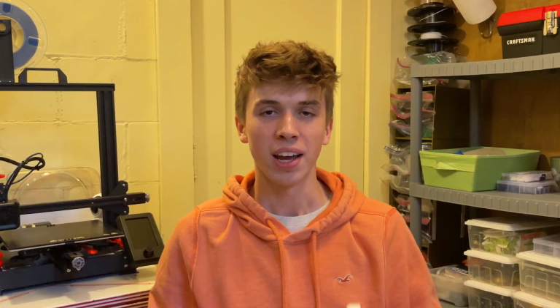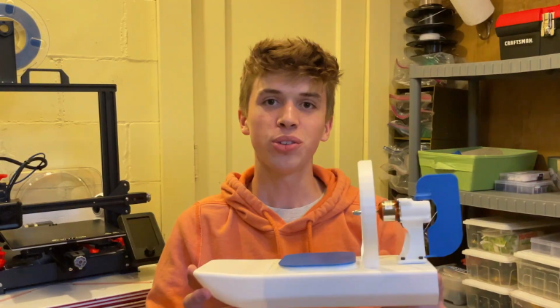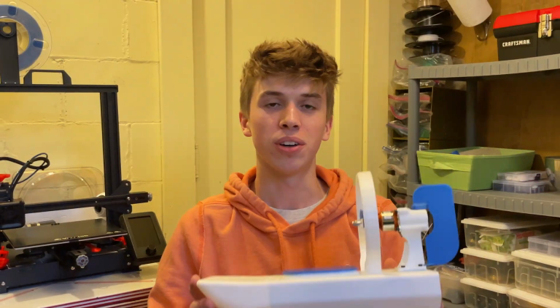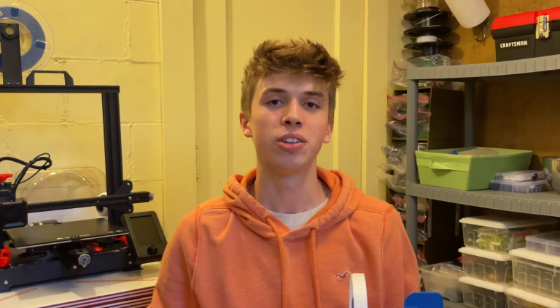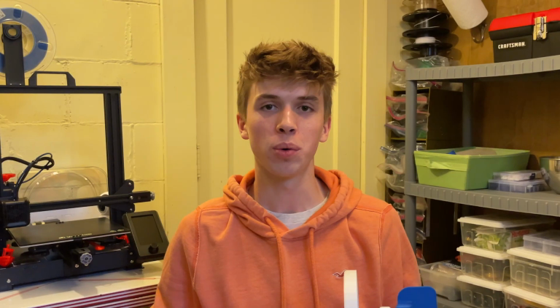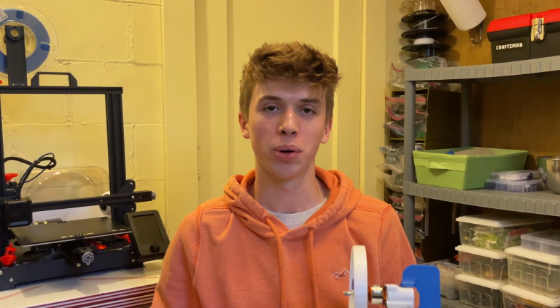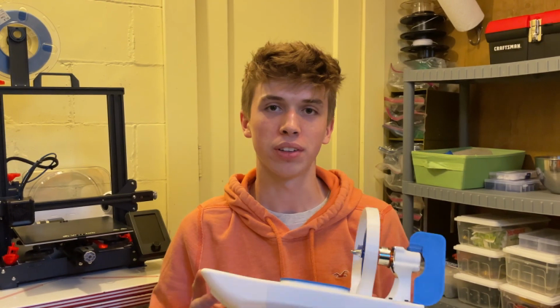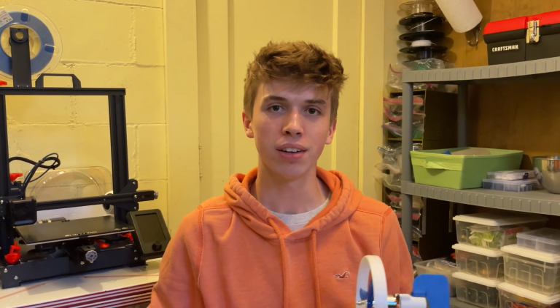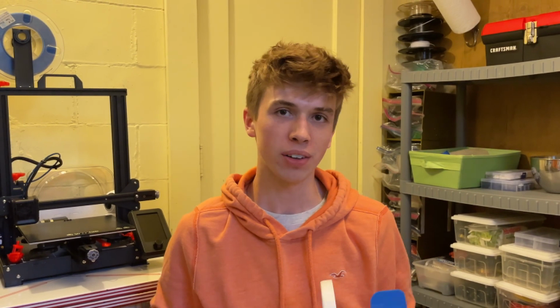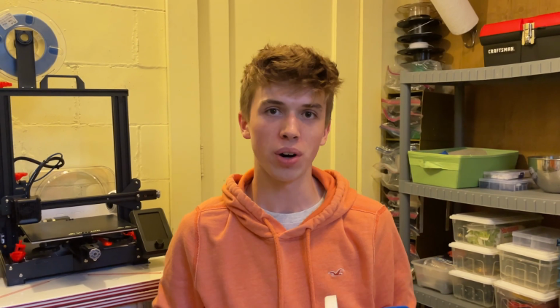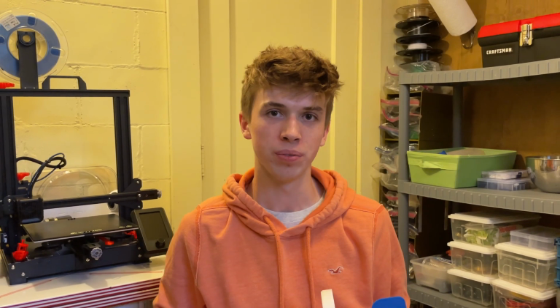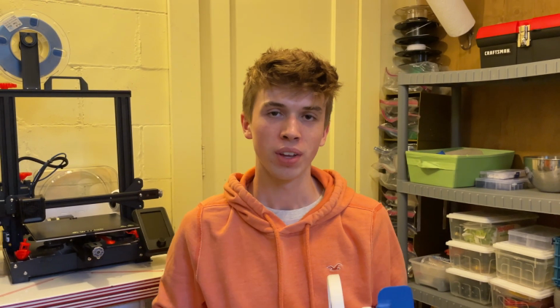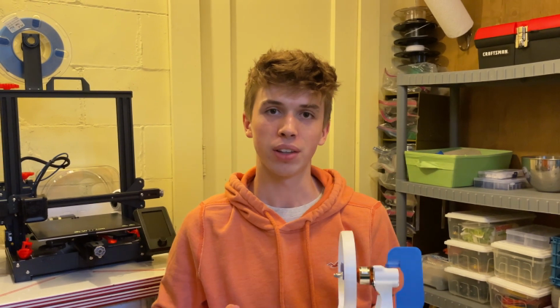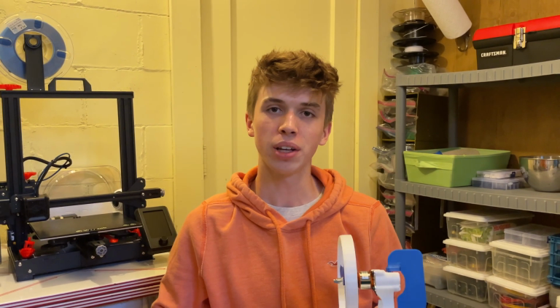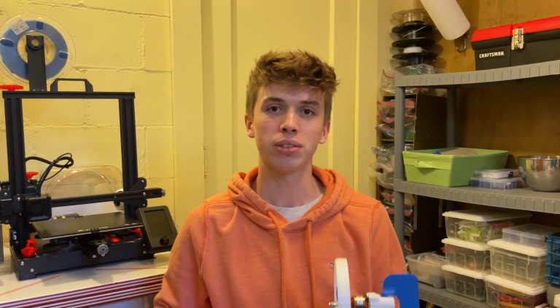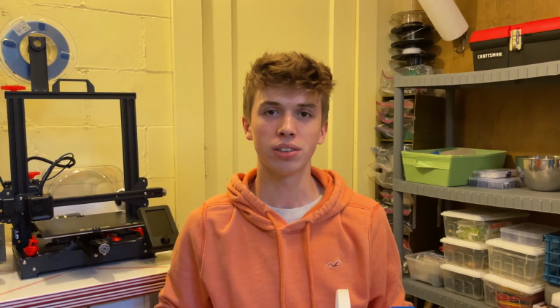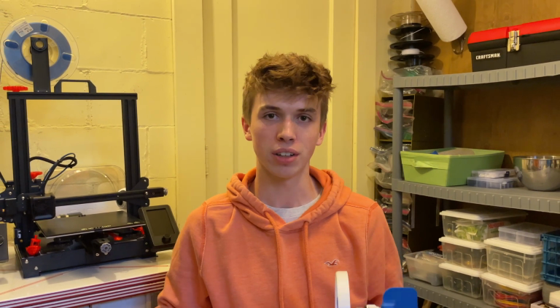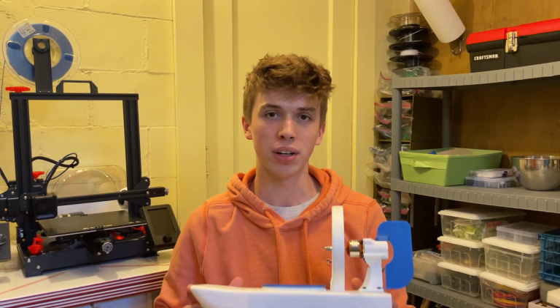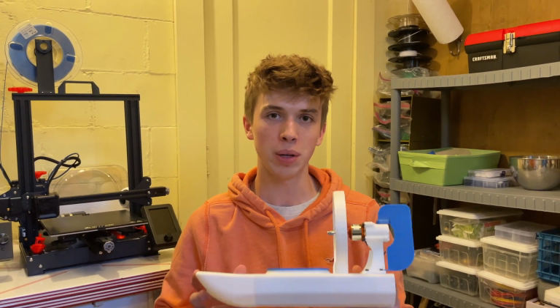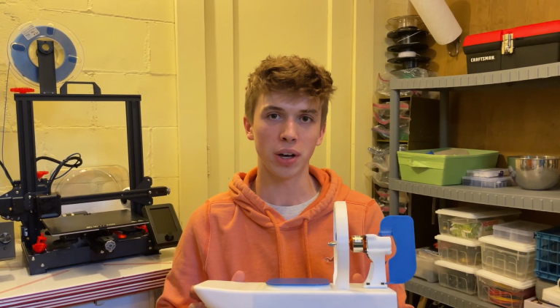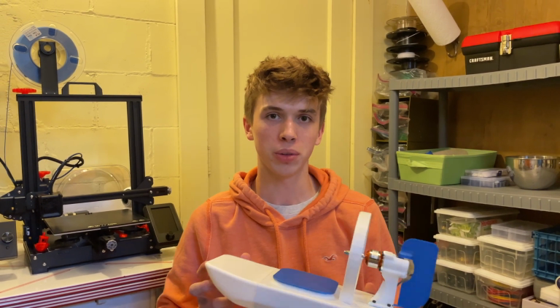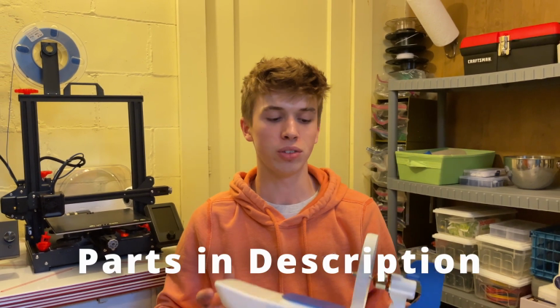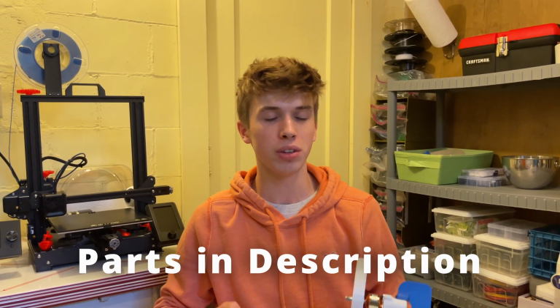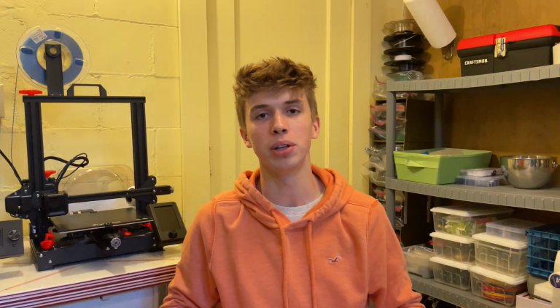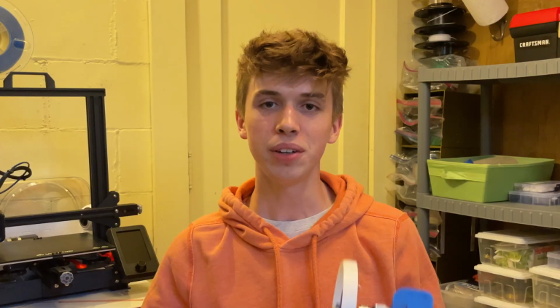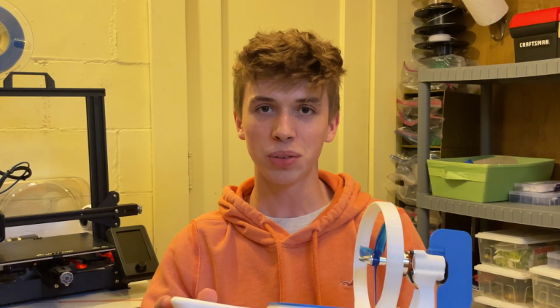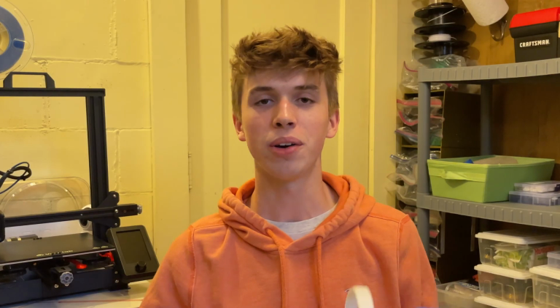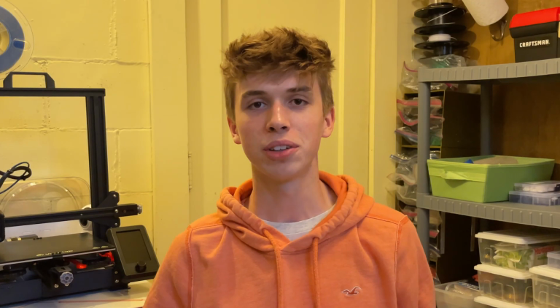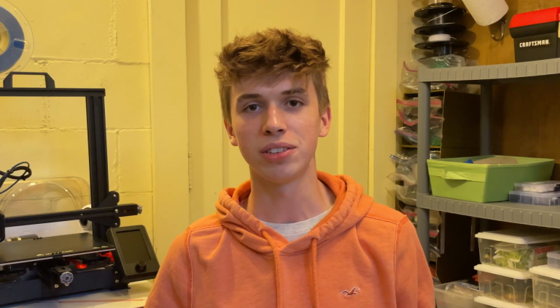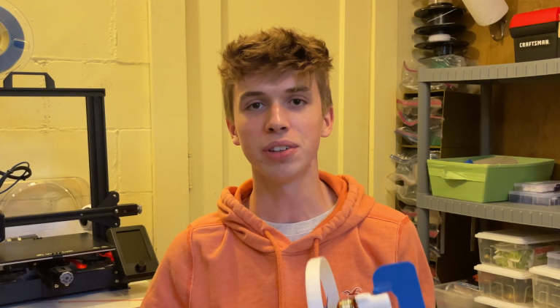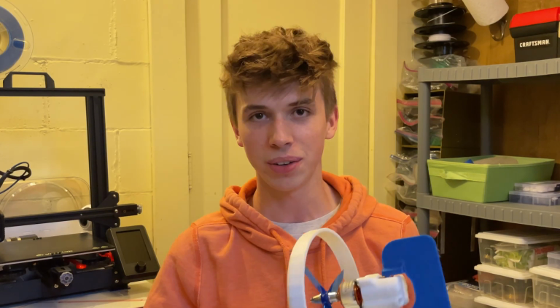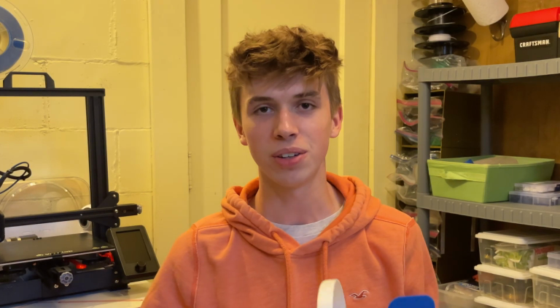As you just saw, this boat works both on land and on water. The great thing about this is that I made it as cheap as possible and super easy to build. Let me take you through how I built this myself and how you can too.